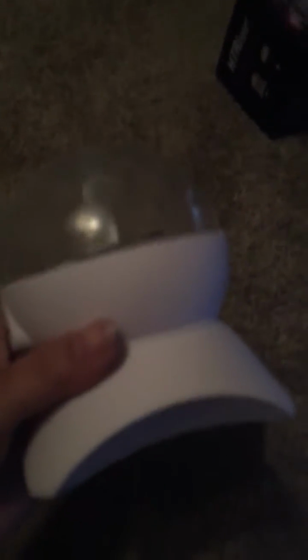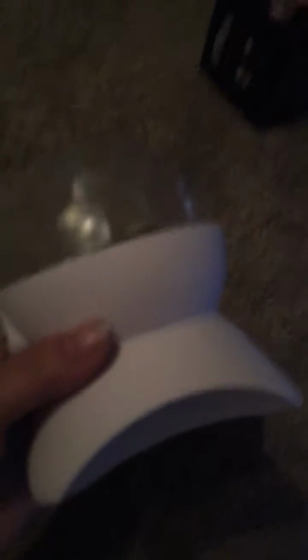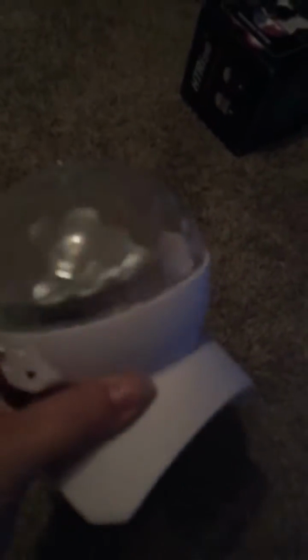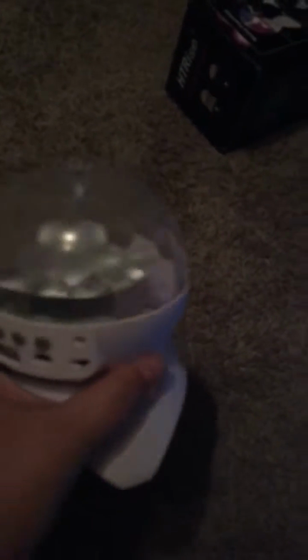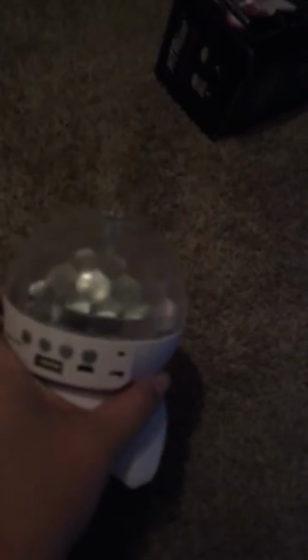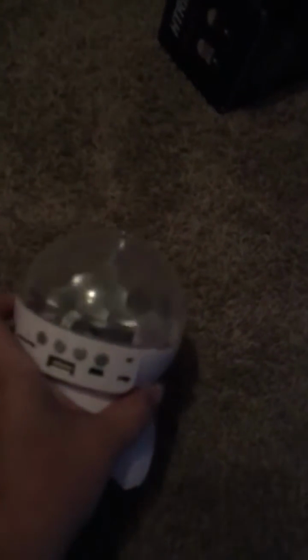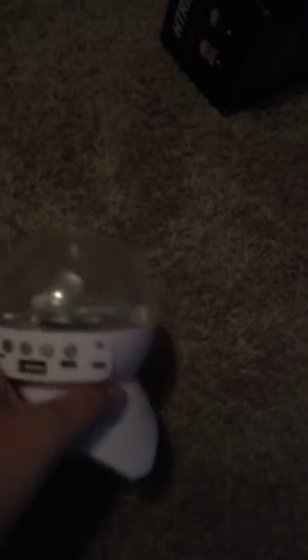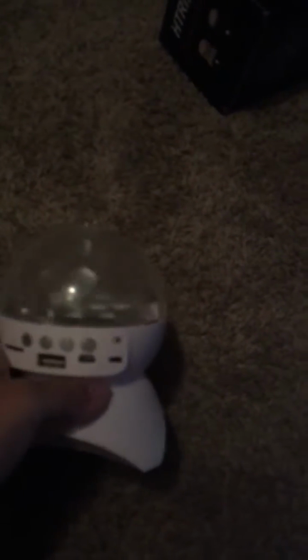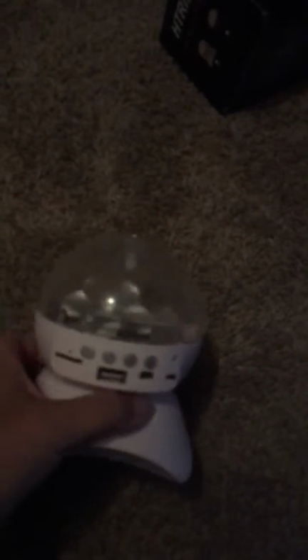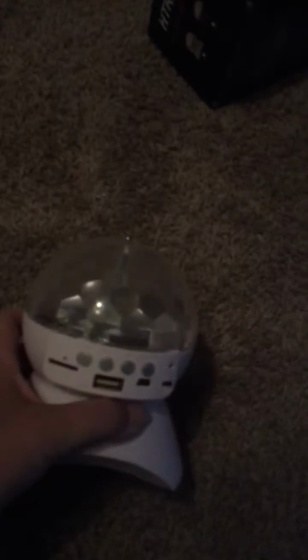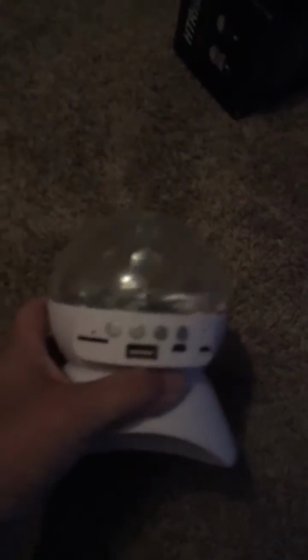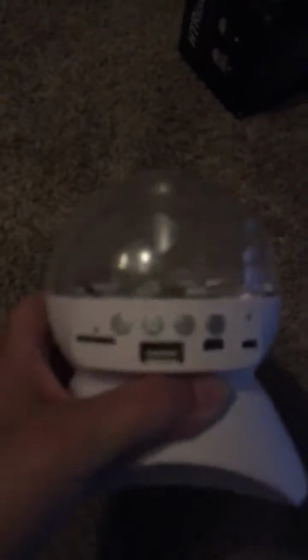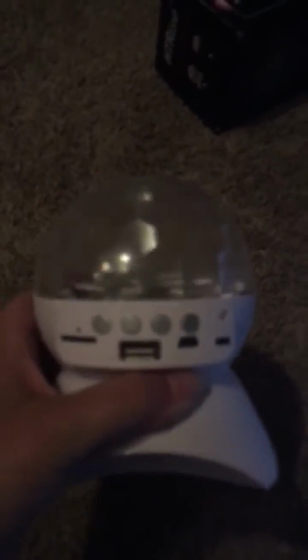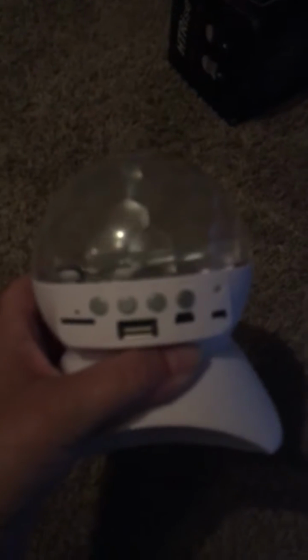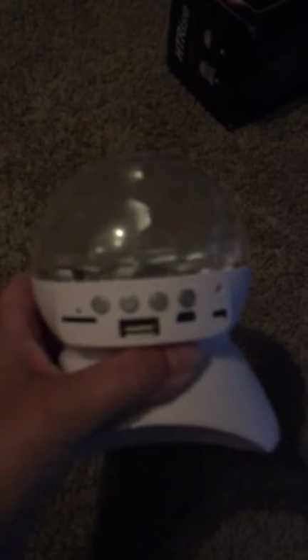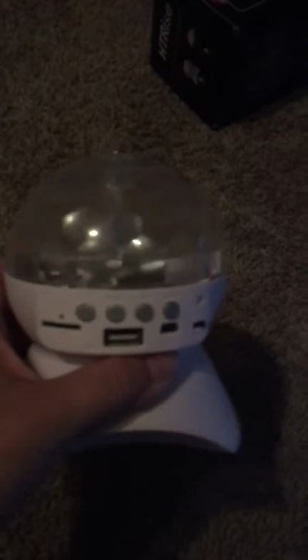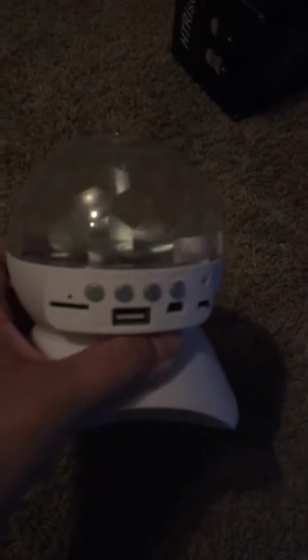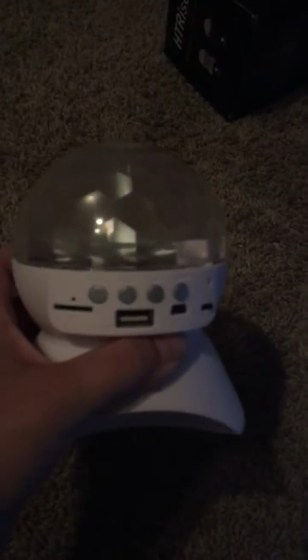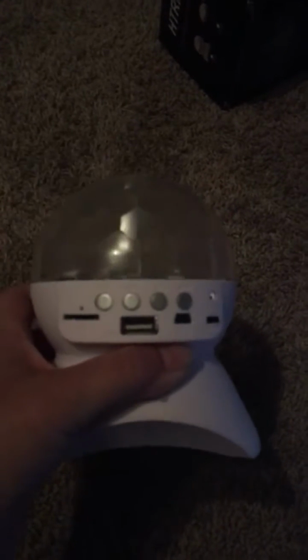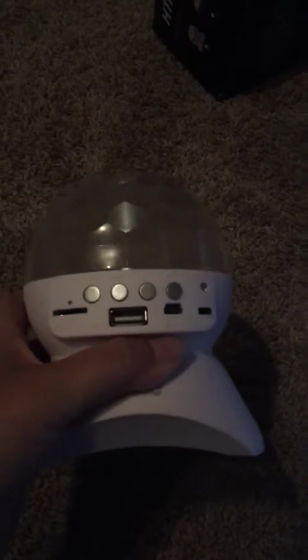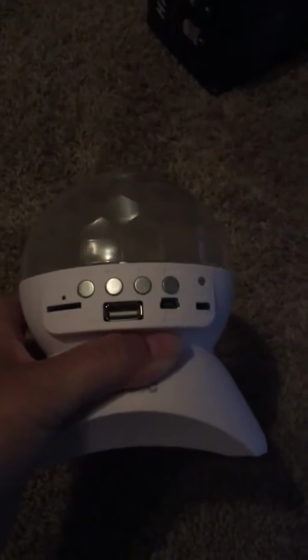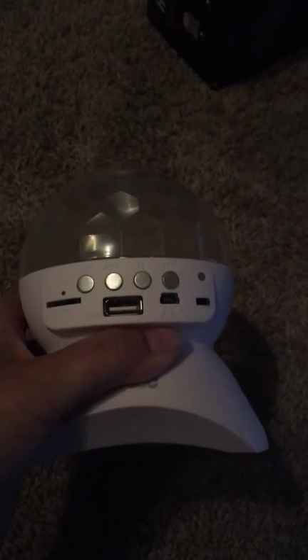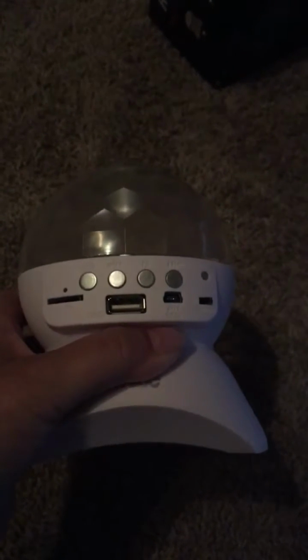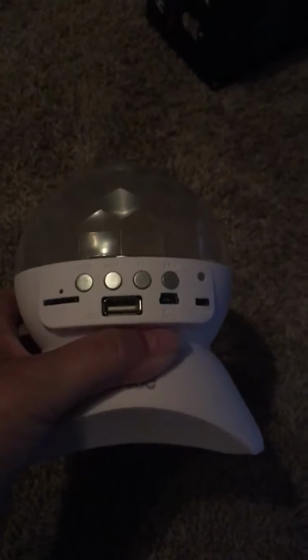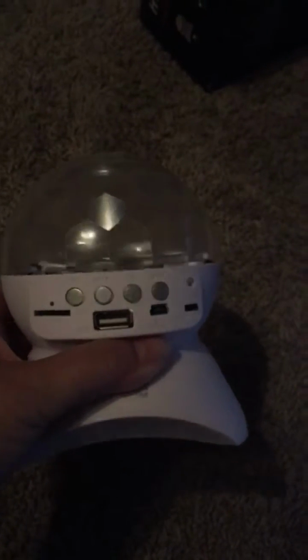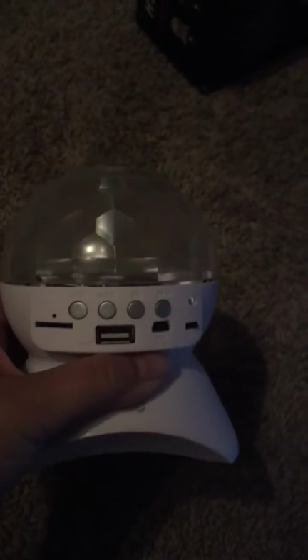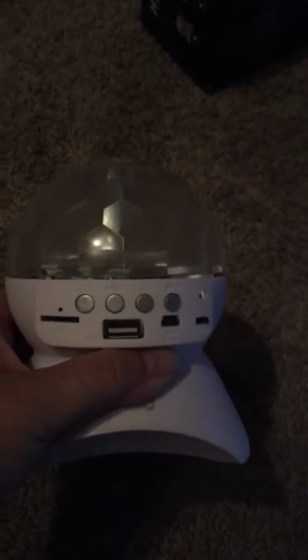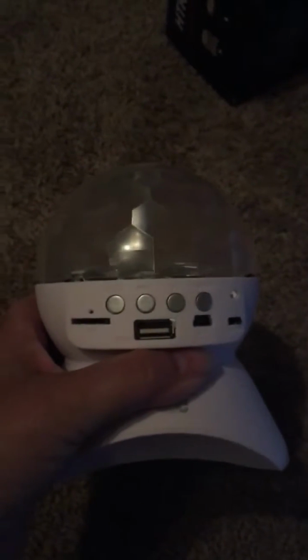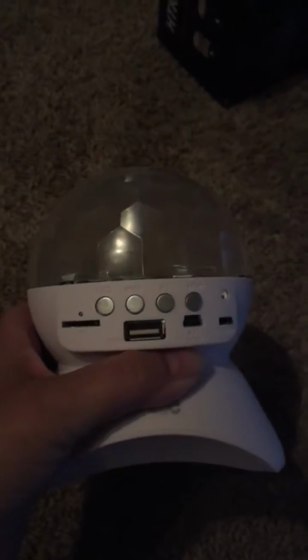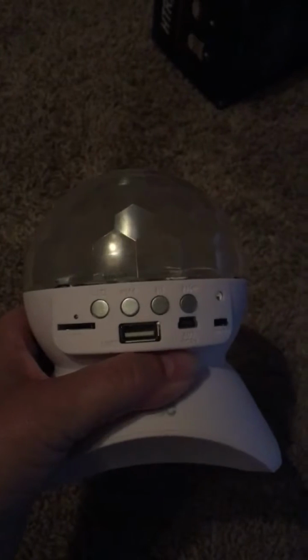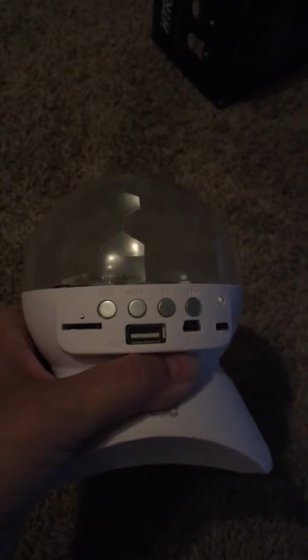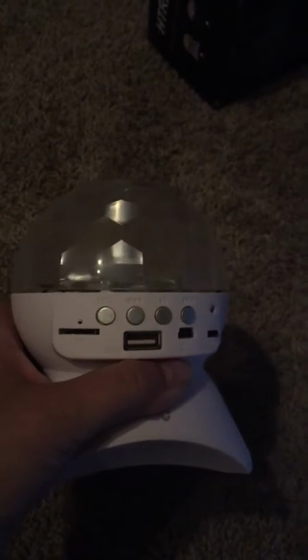This is a disco ball that we received in the mail. Originally when I picked it up I just got it for the kids, thinking it was more of a toy disco ball. Once I received it I realized it is not — it is actually a Bluetooth speaker as well.